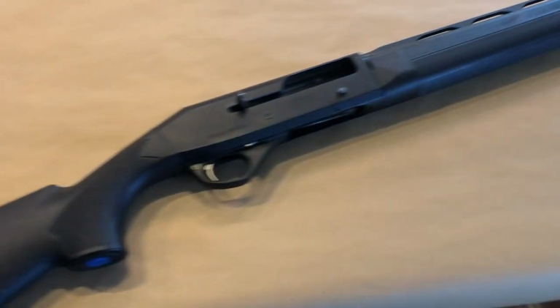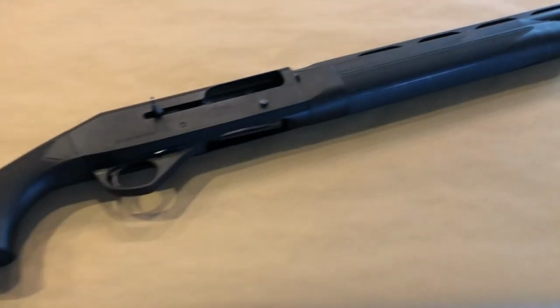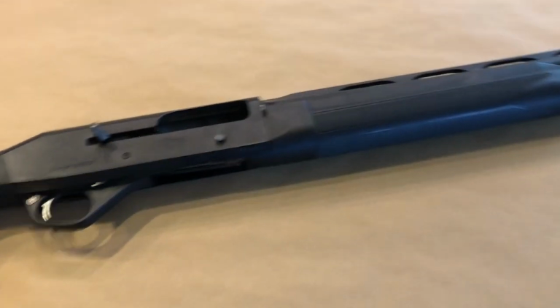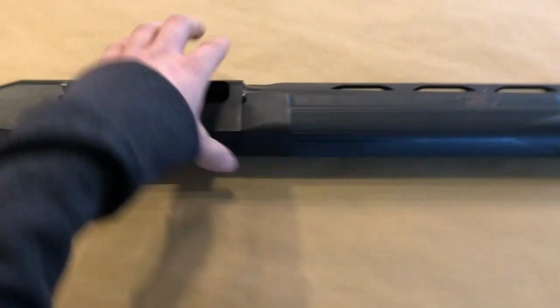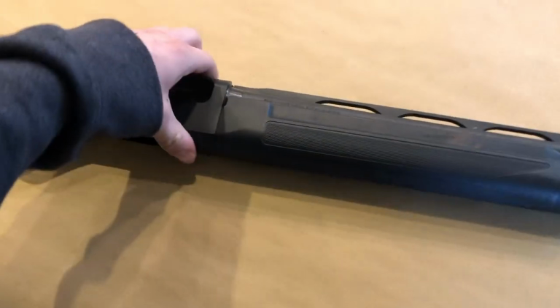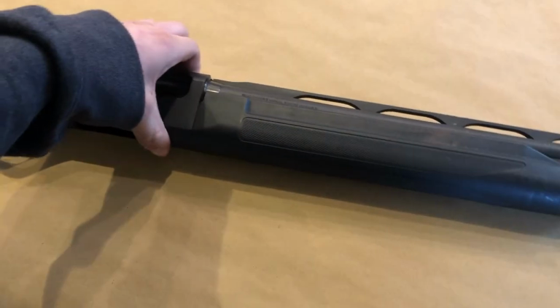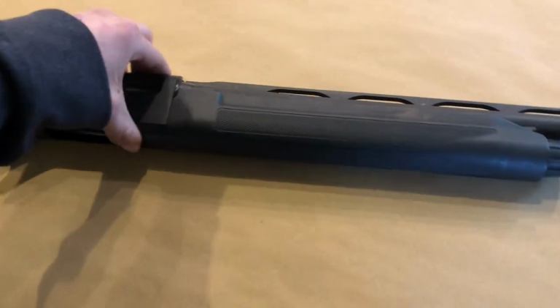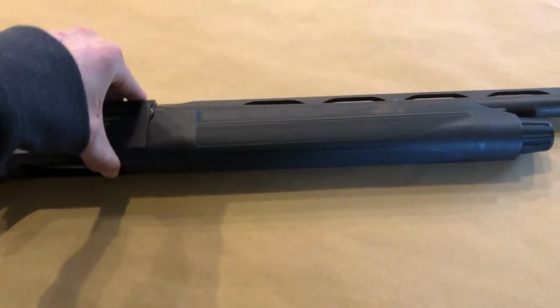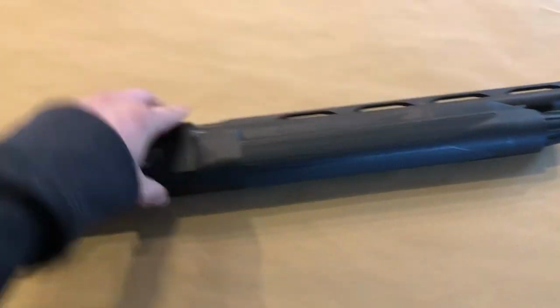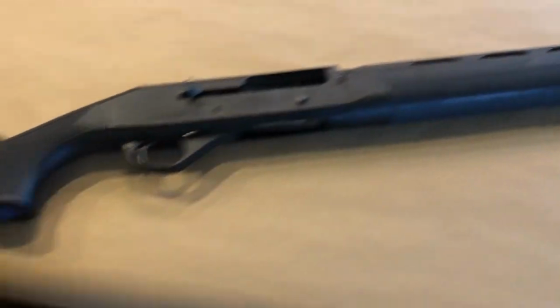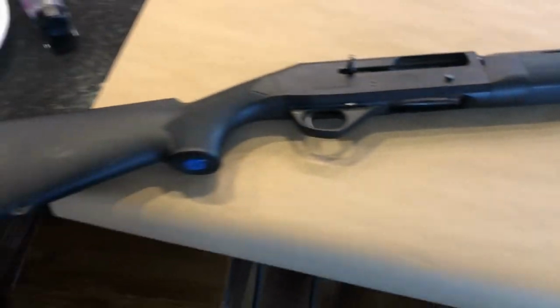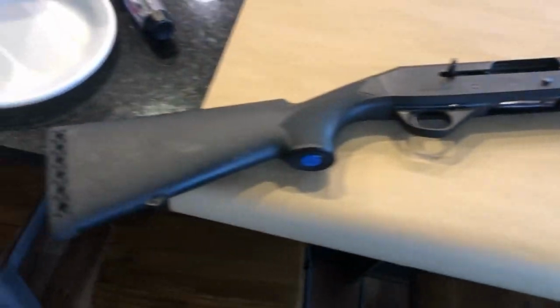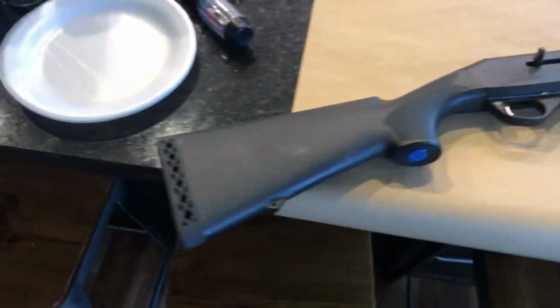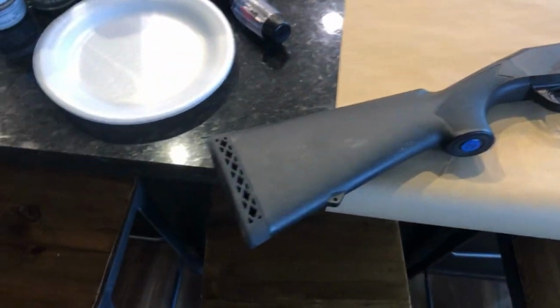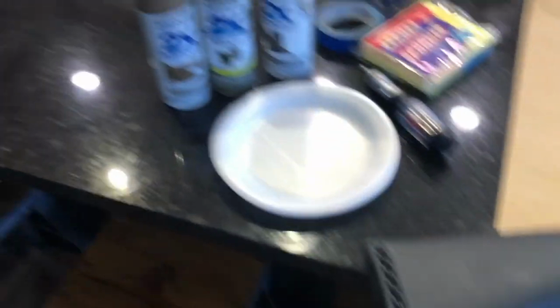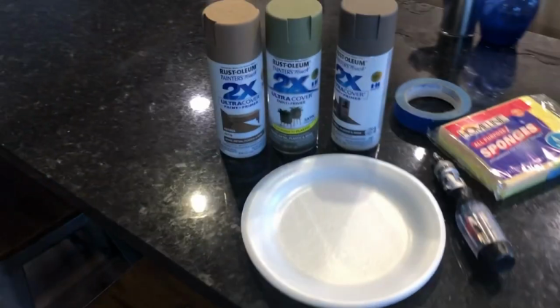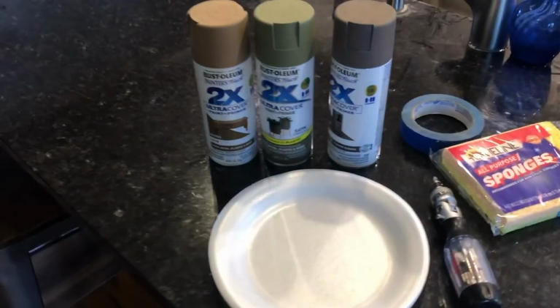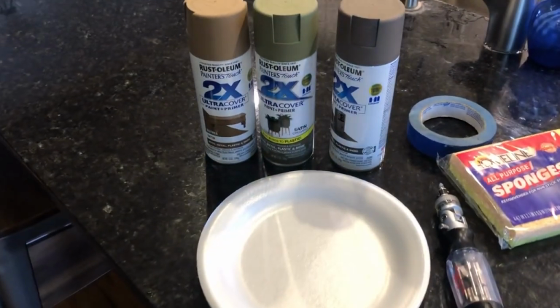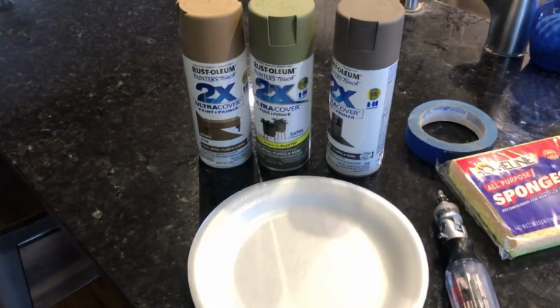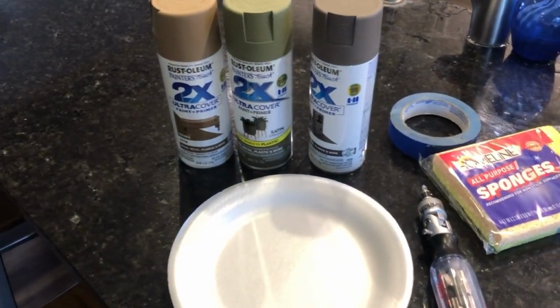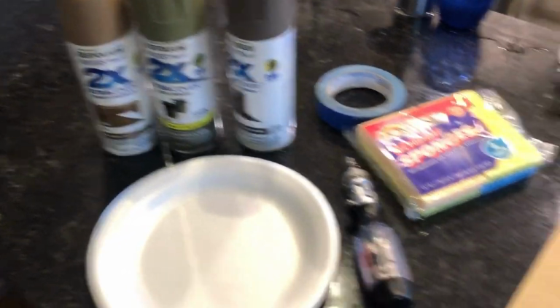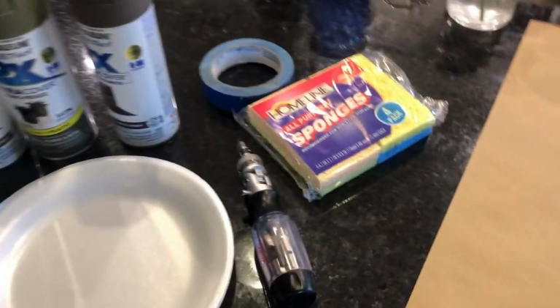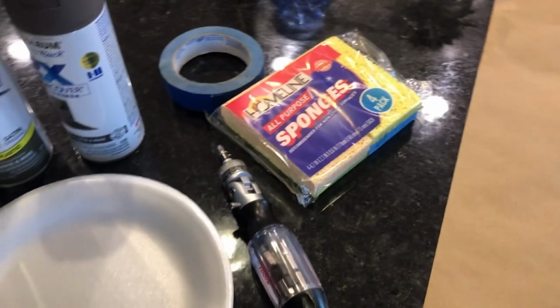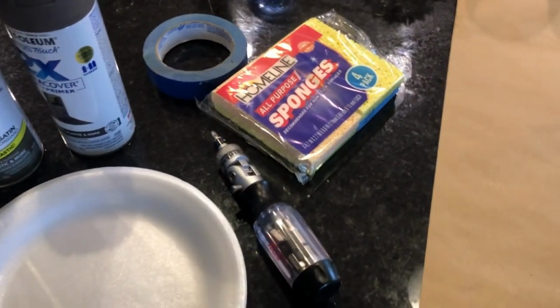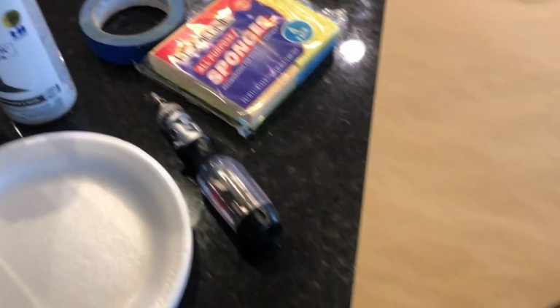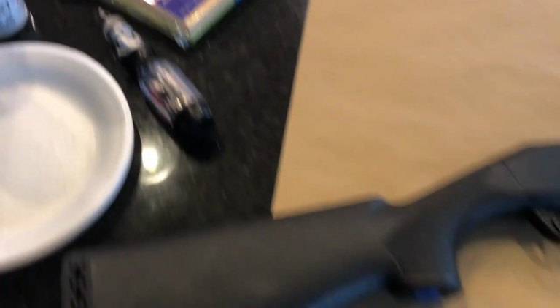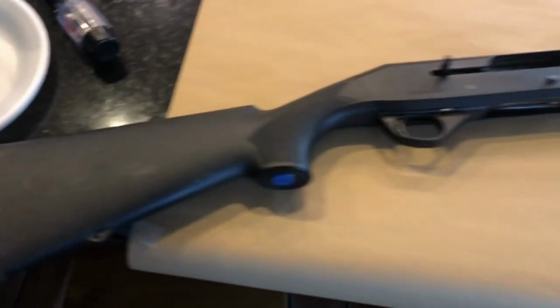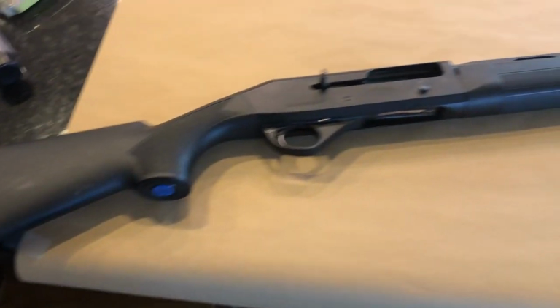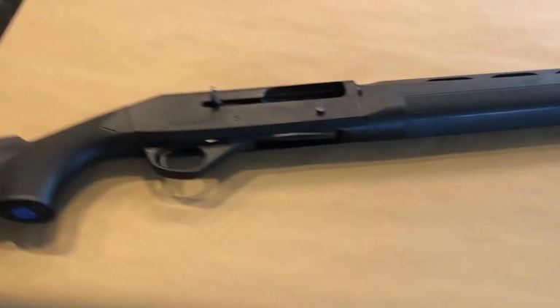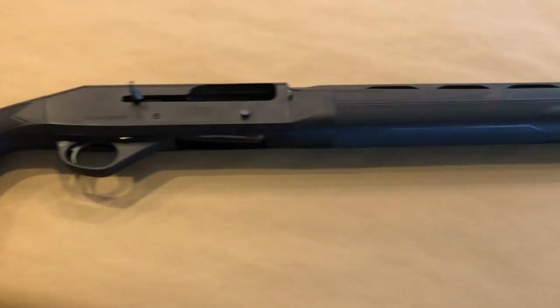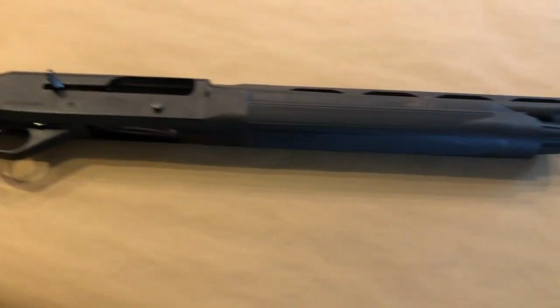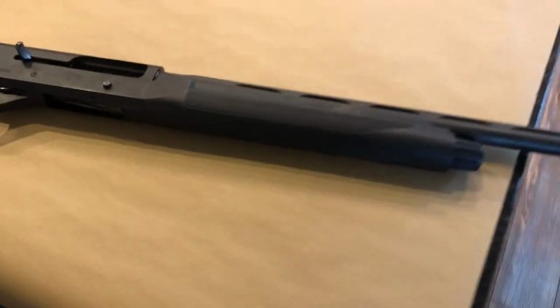In this video we're going to be painting the stock on the Stoeger M3000. We're going to be using Rust-Oleum paint and primer and we're just going to sponge it onto the stock. This is my first time doing this so we'll see how it goes.